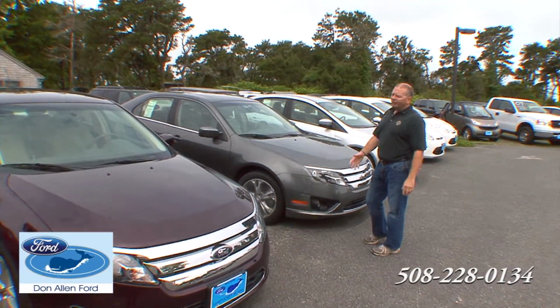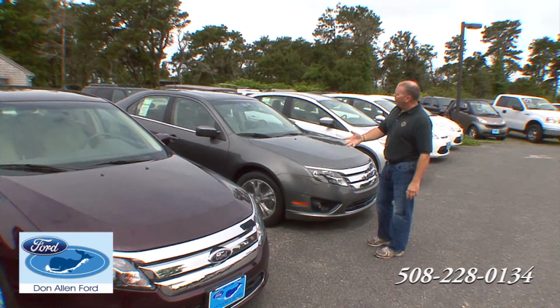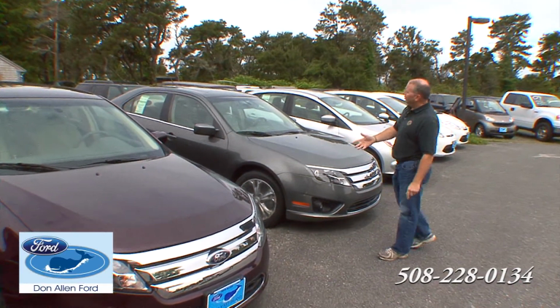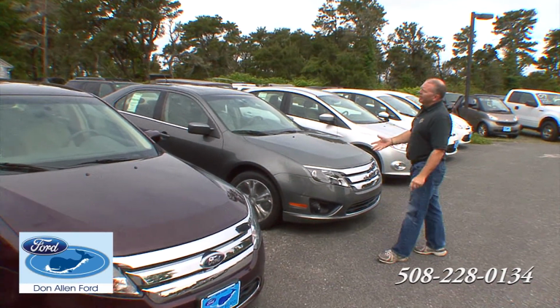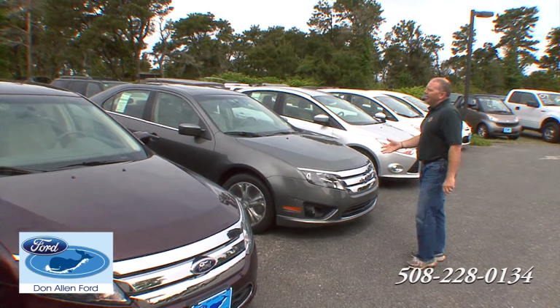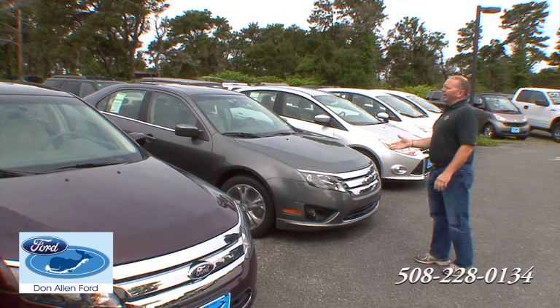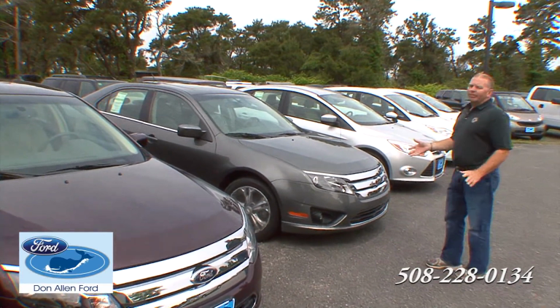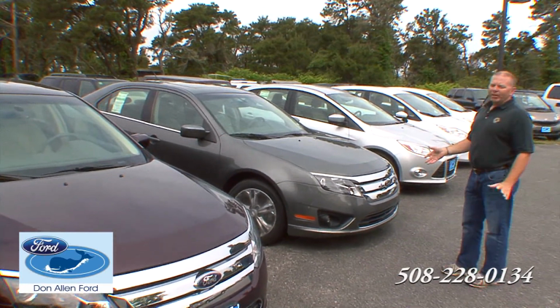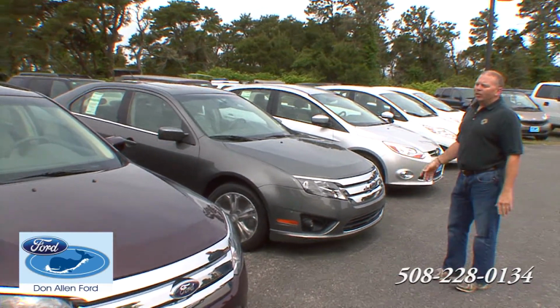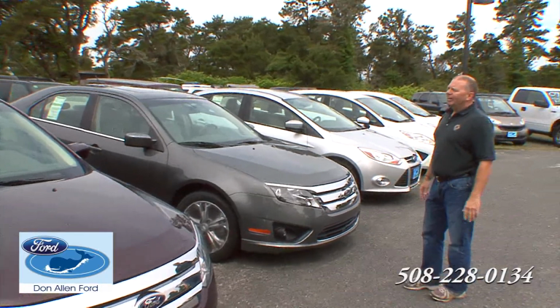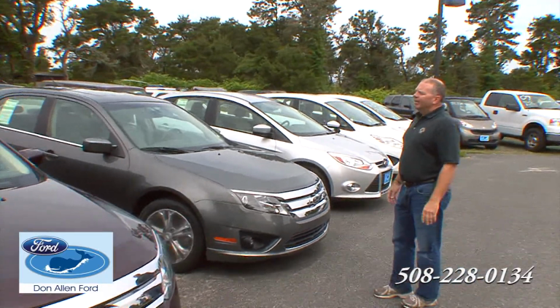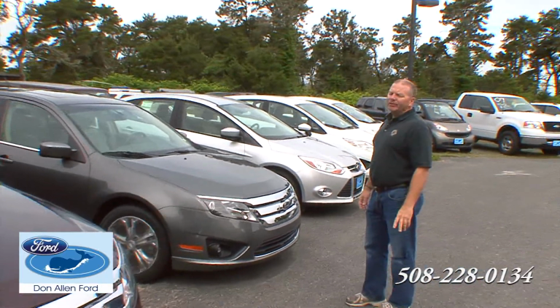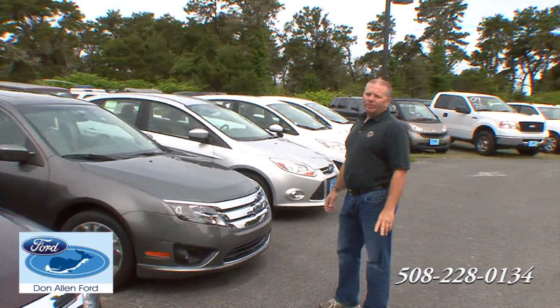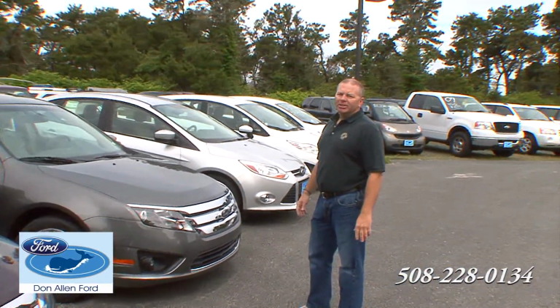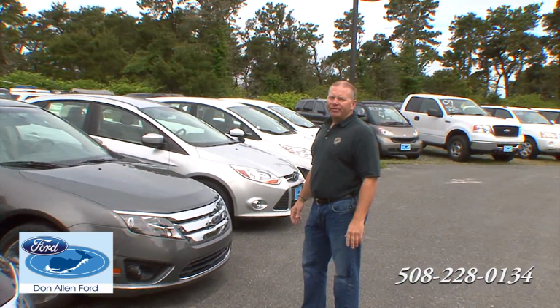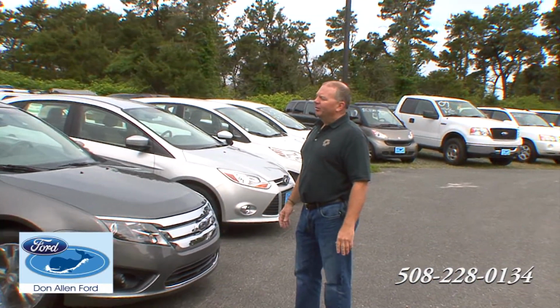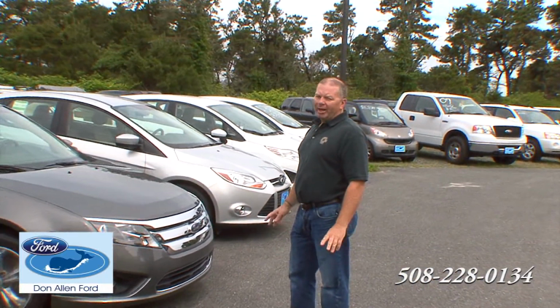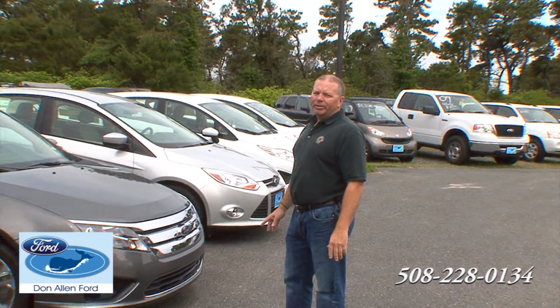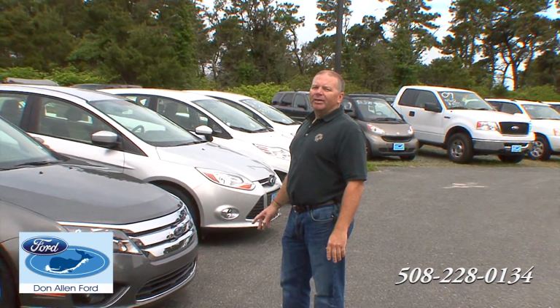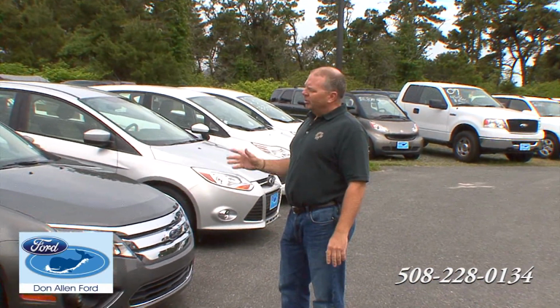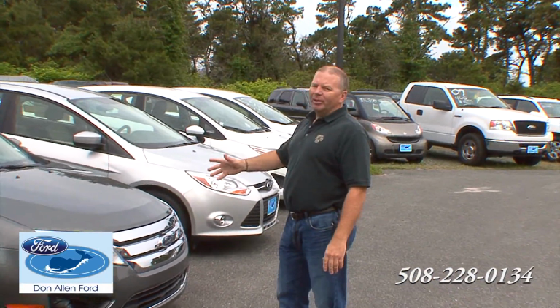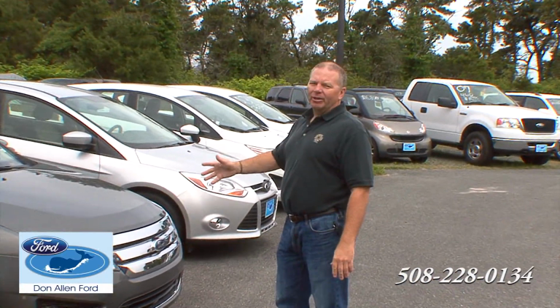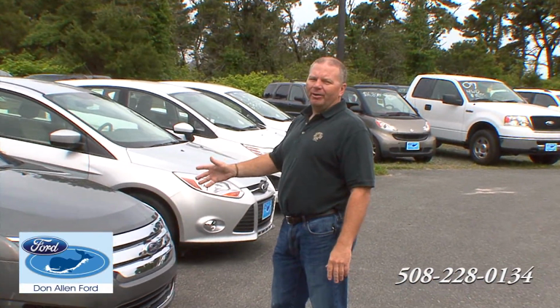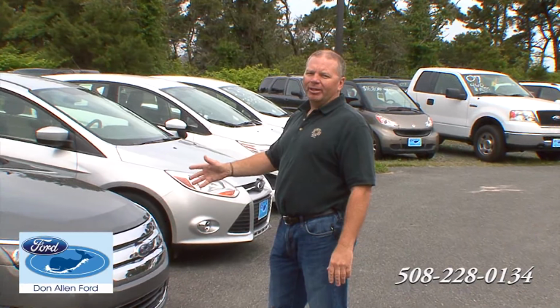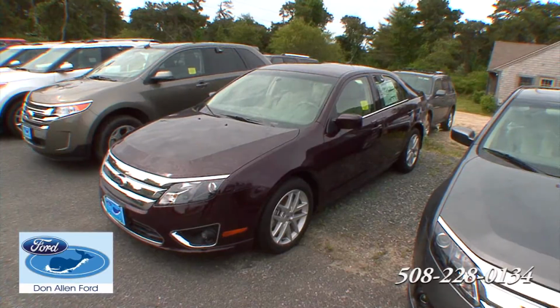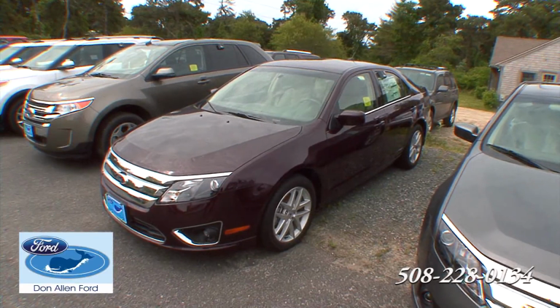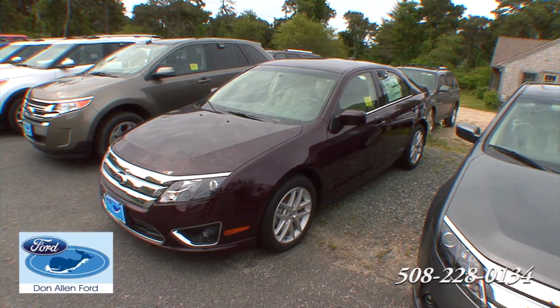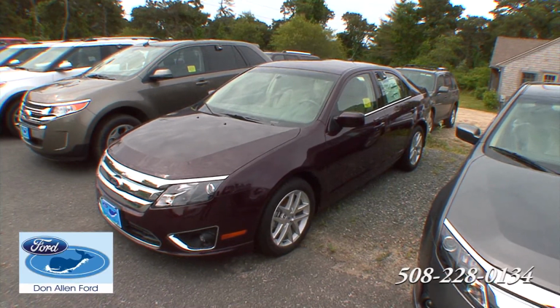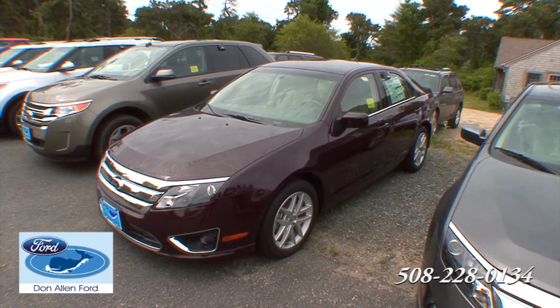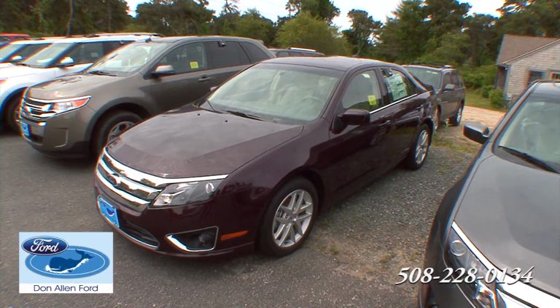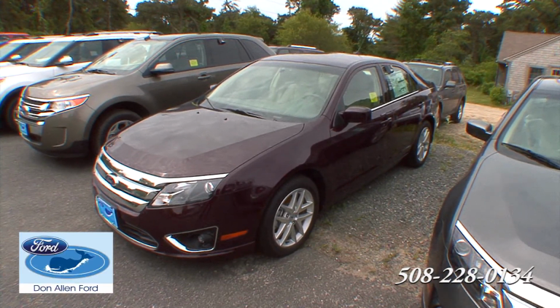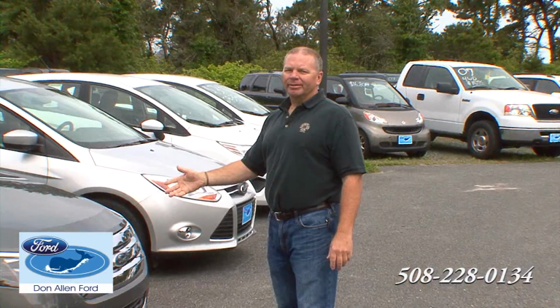This is the Ford Fusion. Great fuel economy, comfortable, safe, and reliable. Ford's number one seller car in America, and we want this vehicle to be yours here at Don Allen's.